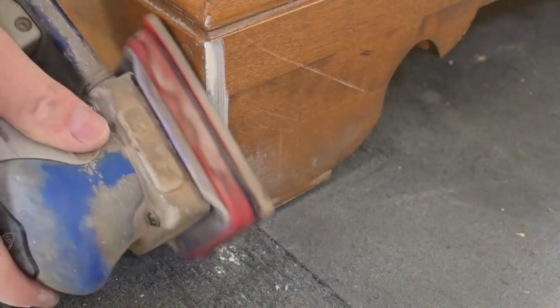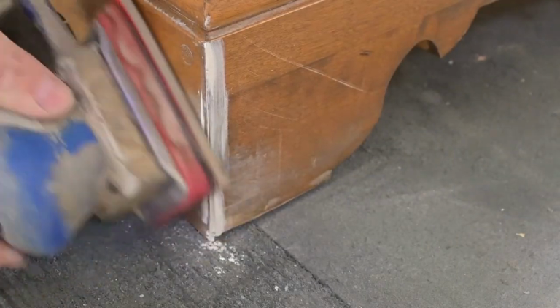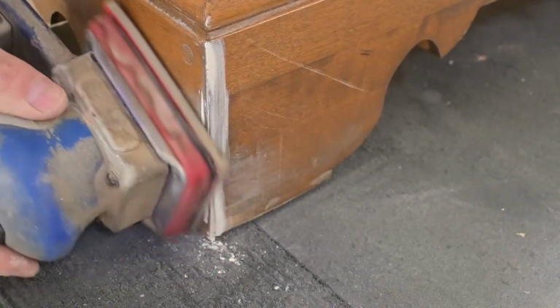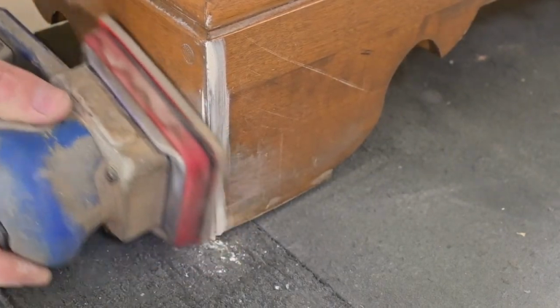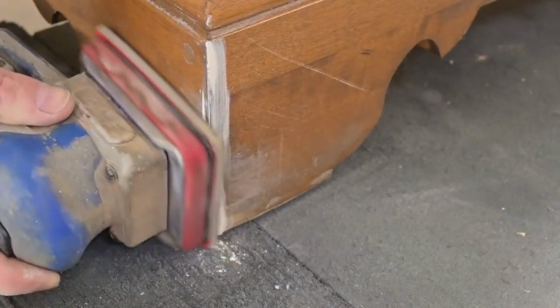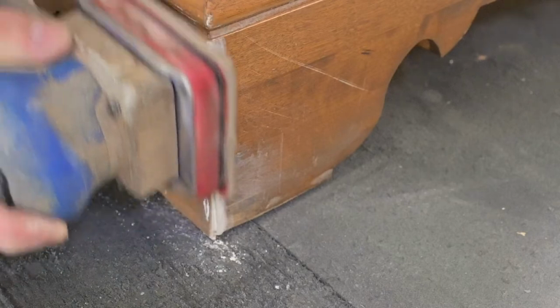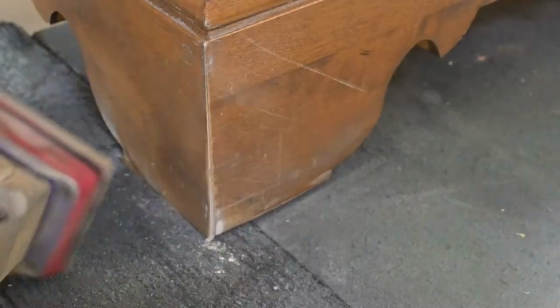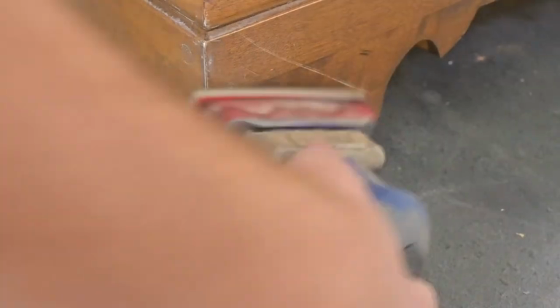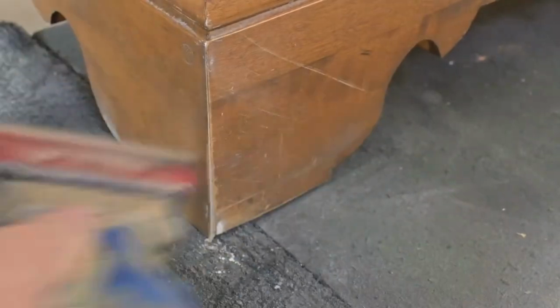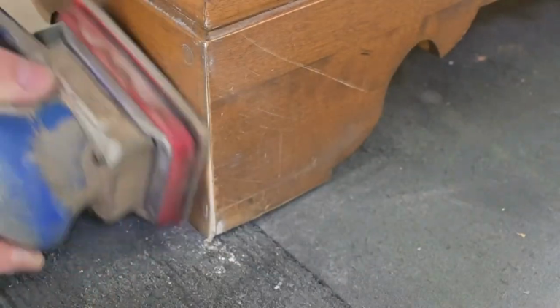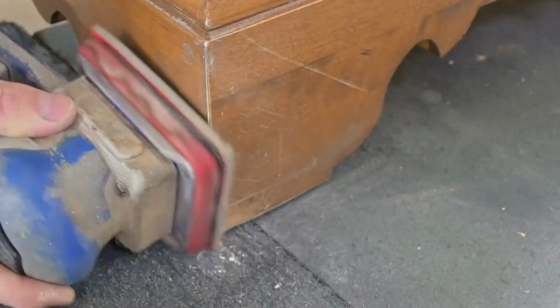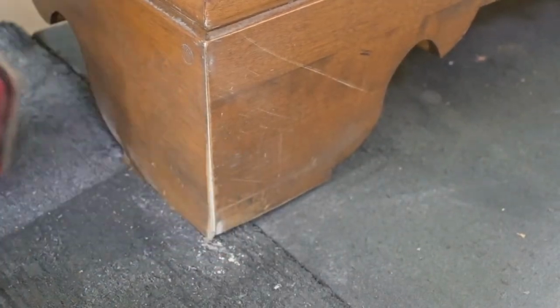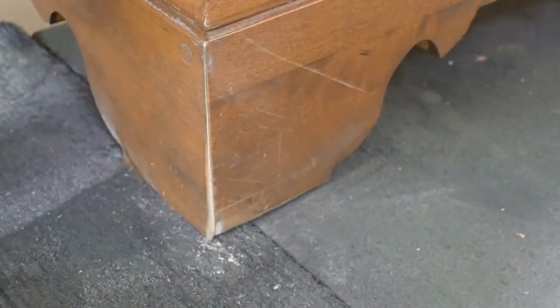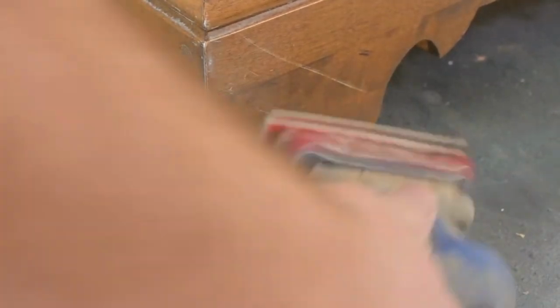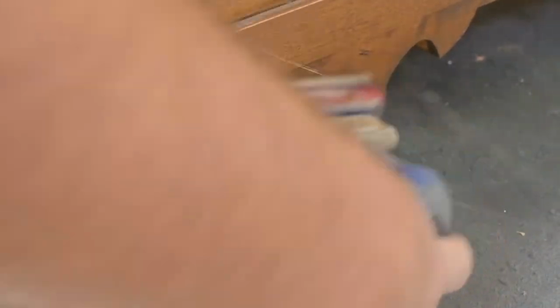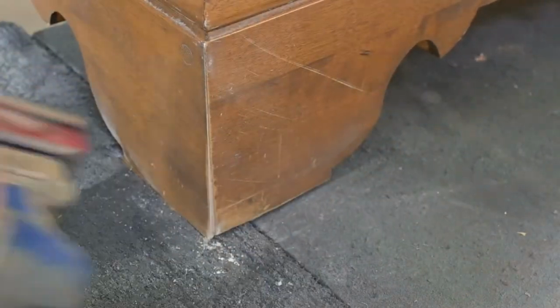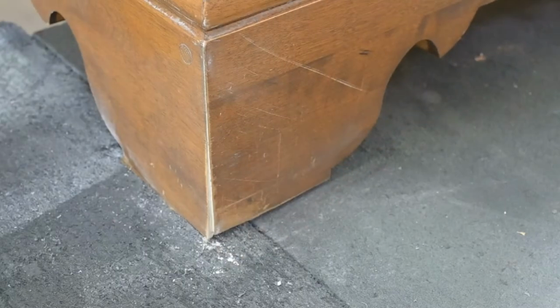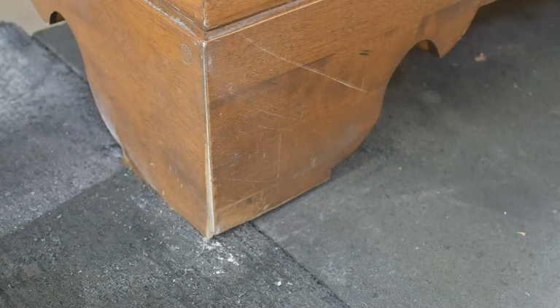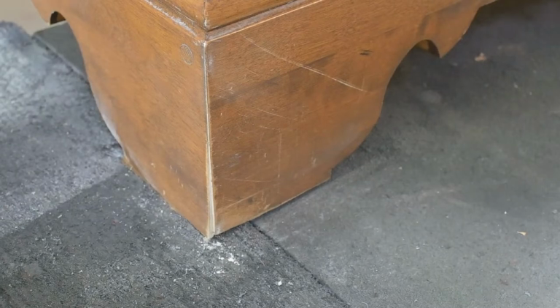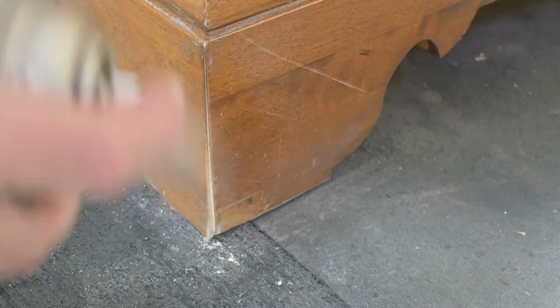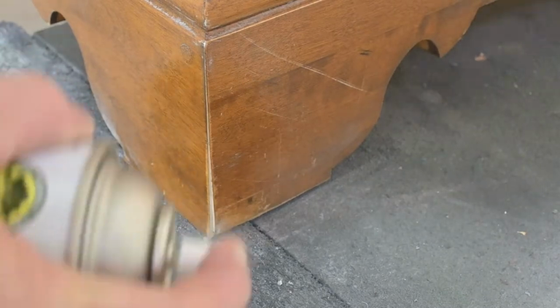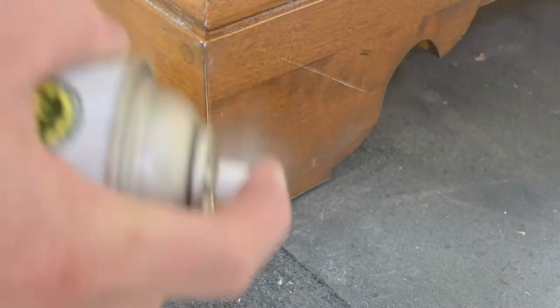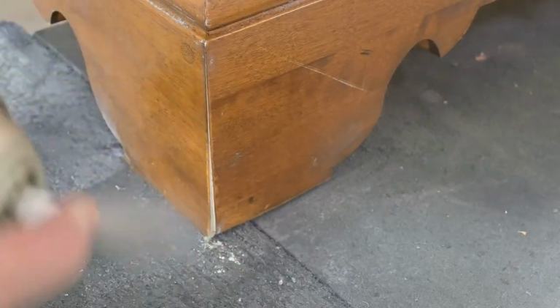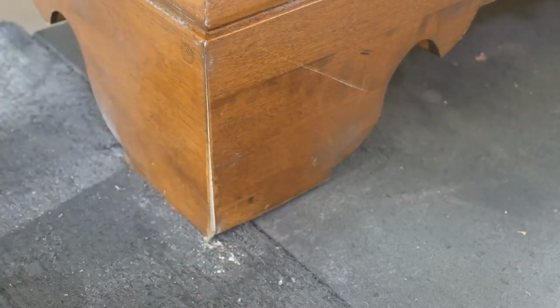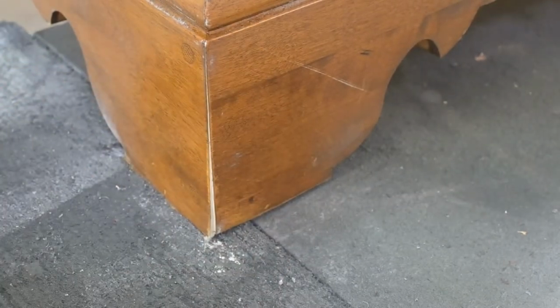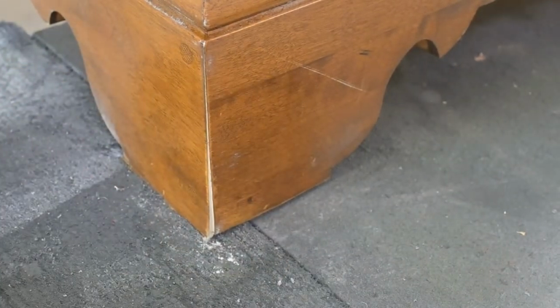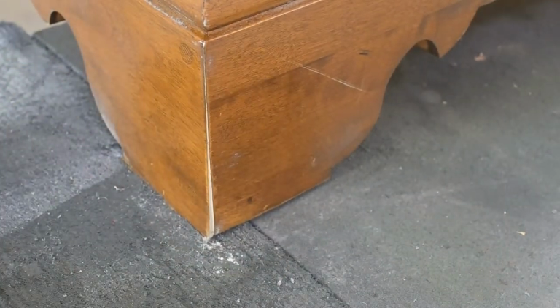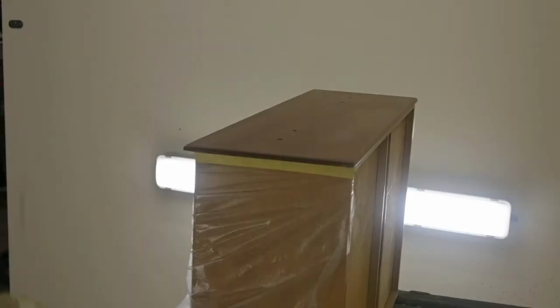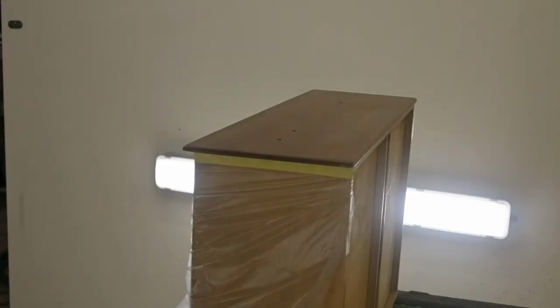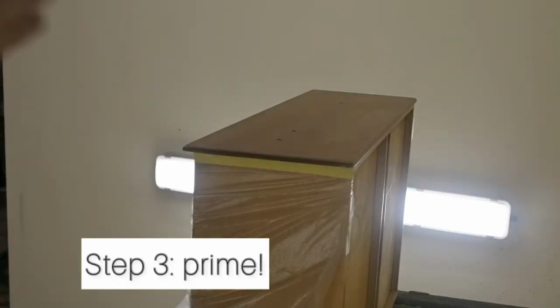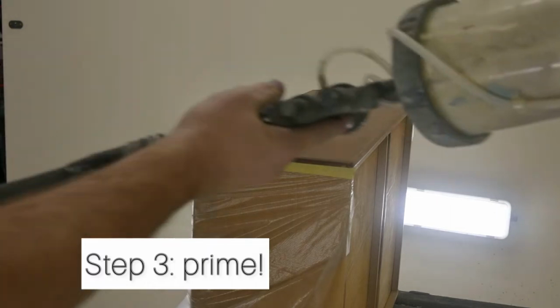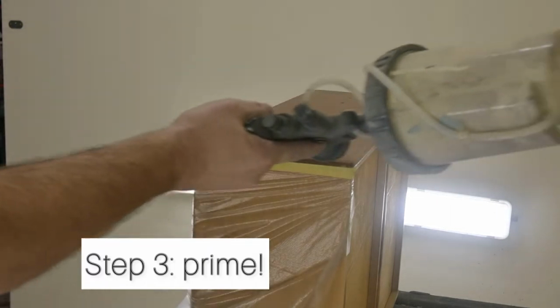Now that the wood filler has dried, we are coming in. We're still using the 3x4 electric array, but we're using a medium scuff pad to just take off the excess, and we're going to spray shellac so that we don't have any bleed through.